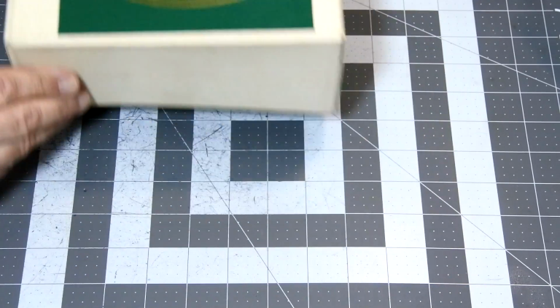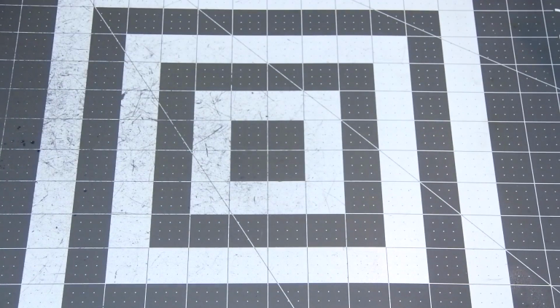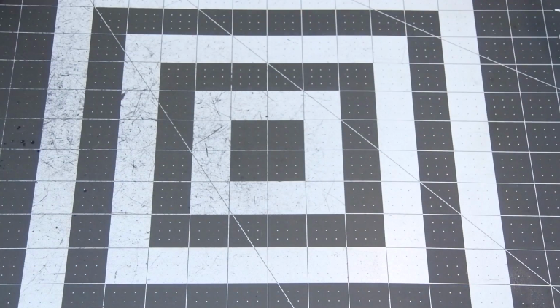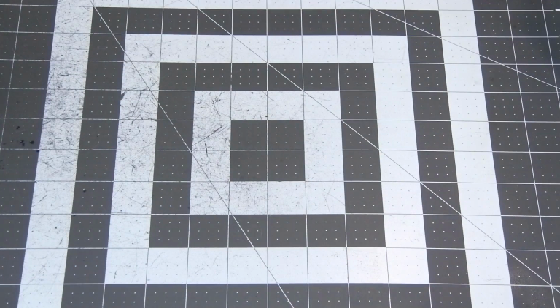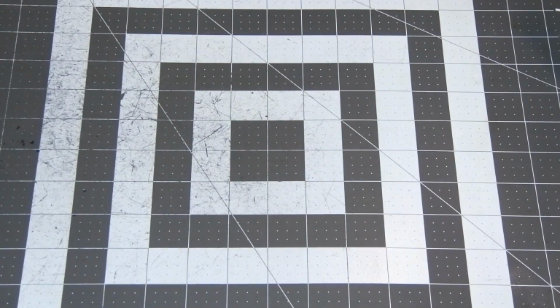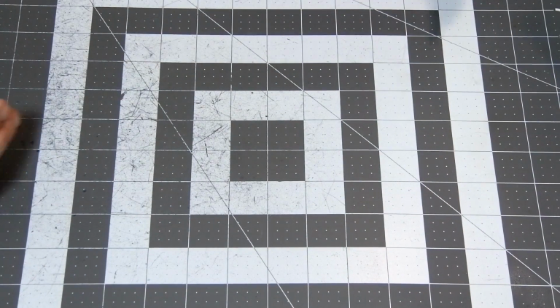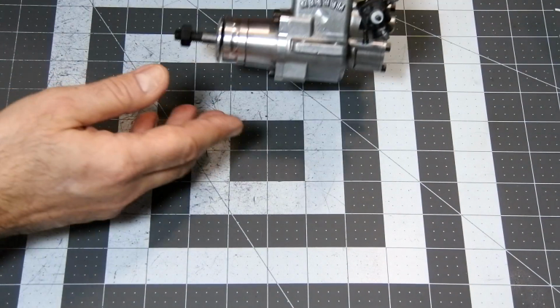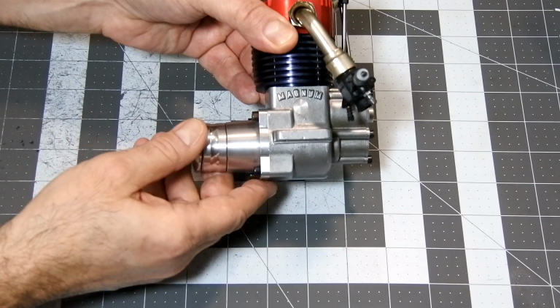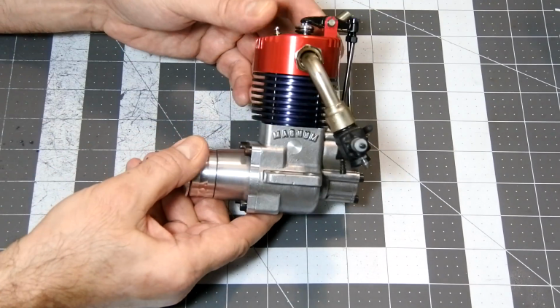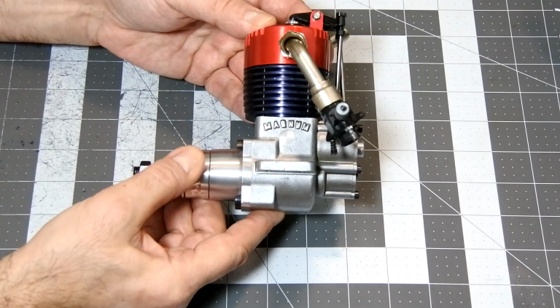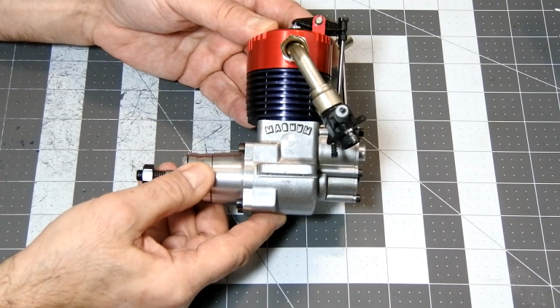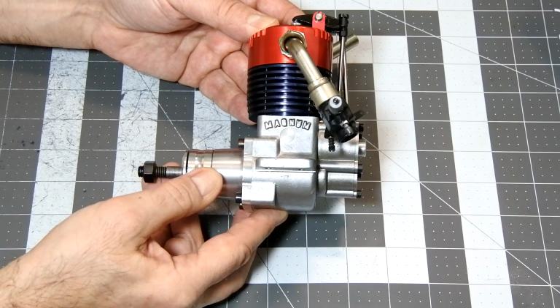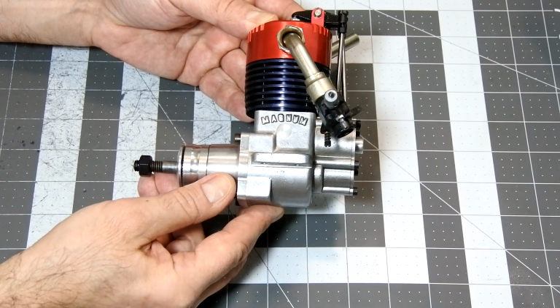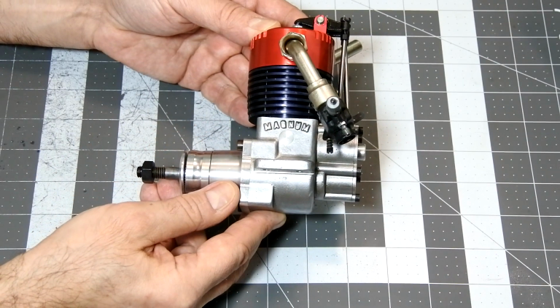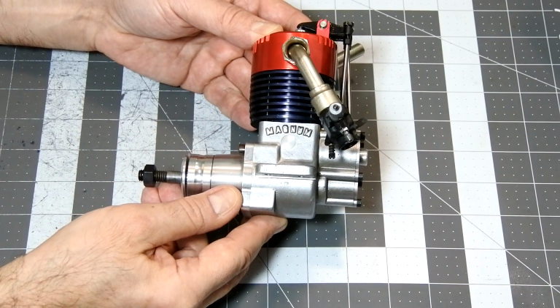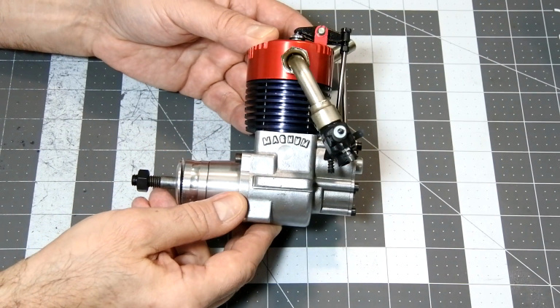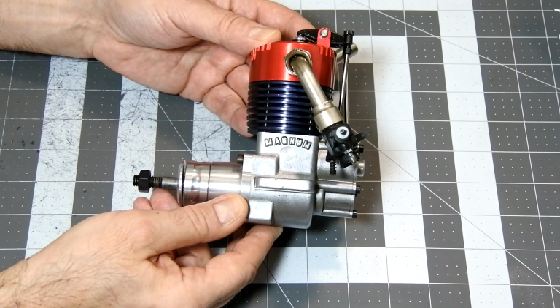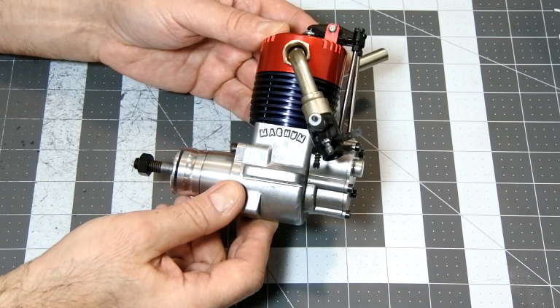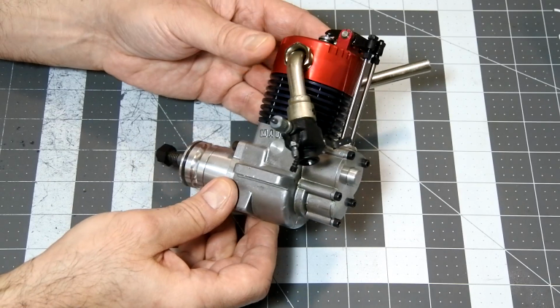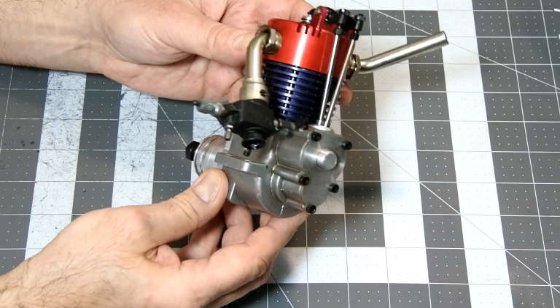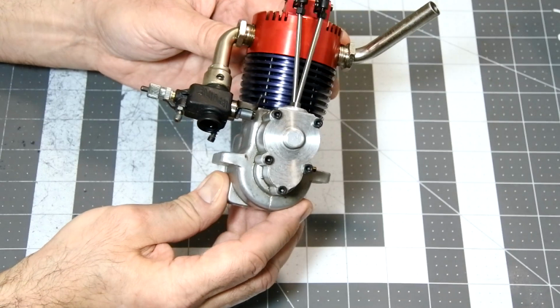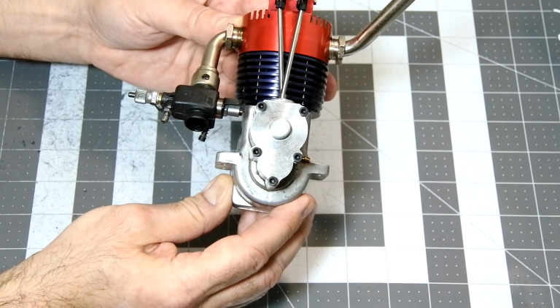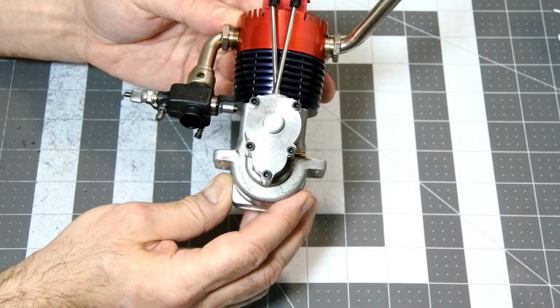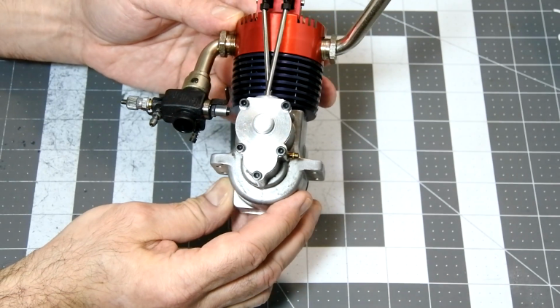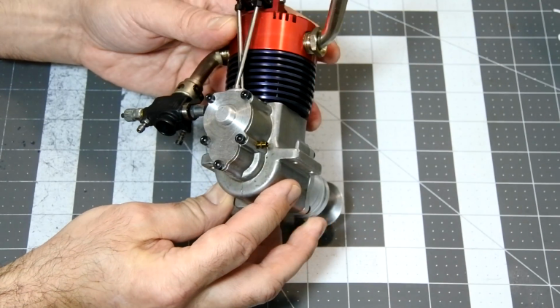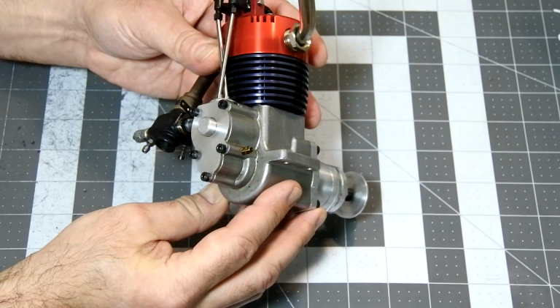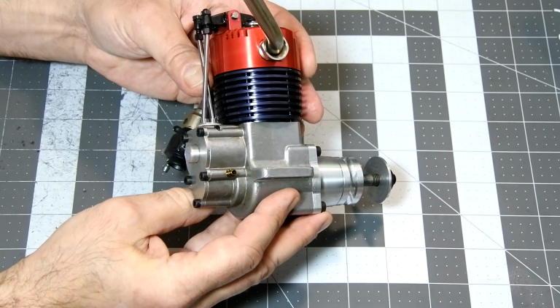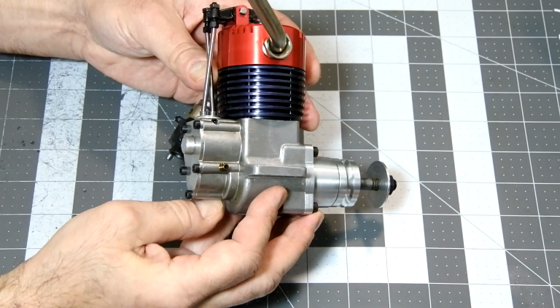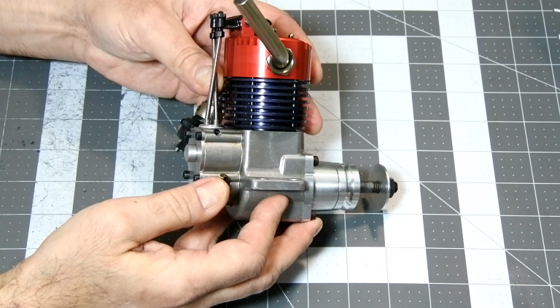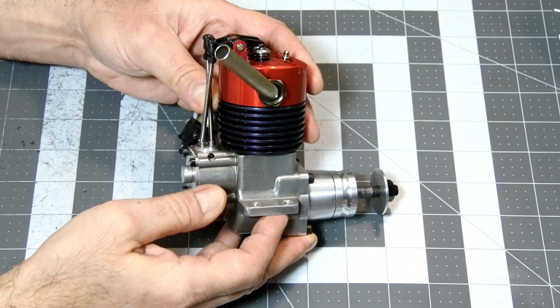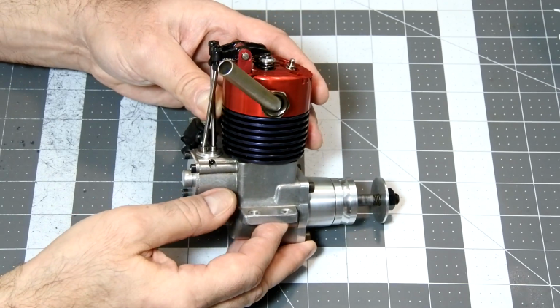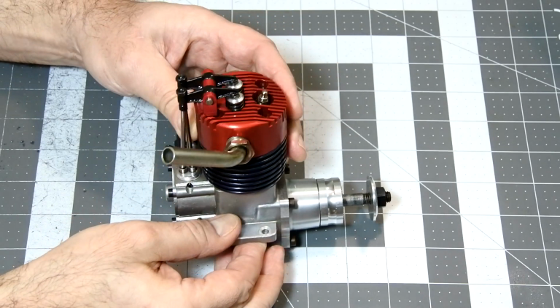I bought this engine from Australia from one very nice man — as far as I understand, a former engine collector. It took a lot of time for delivery due to pandemic restrictions and greatly reduced air flight traffic.